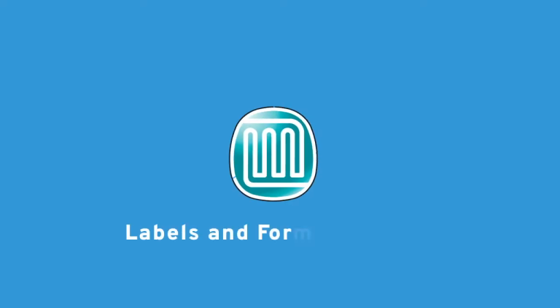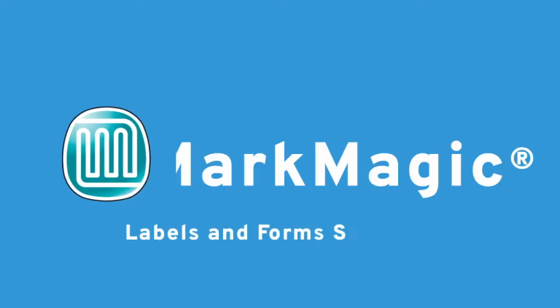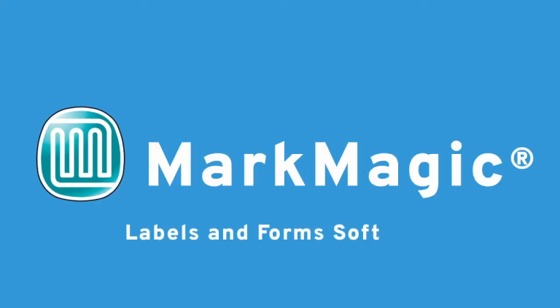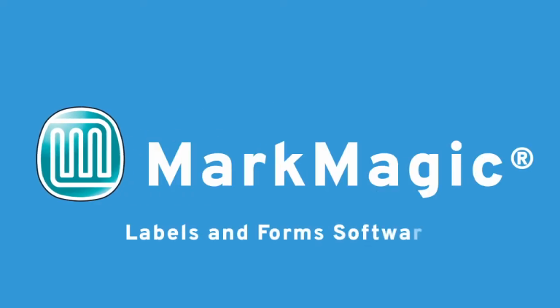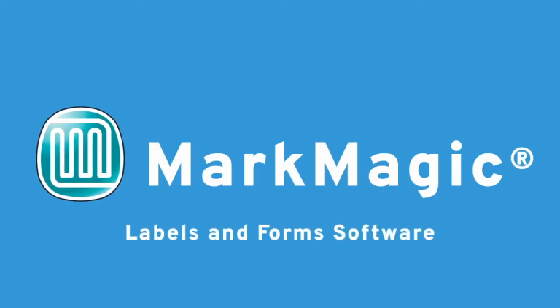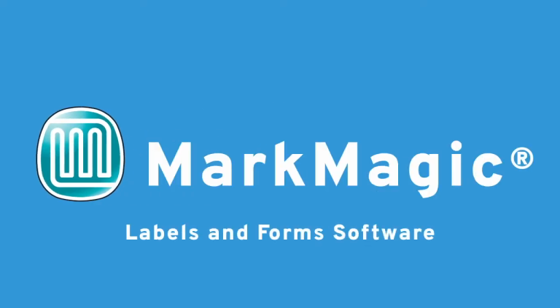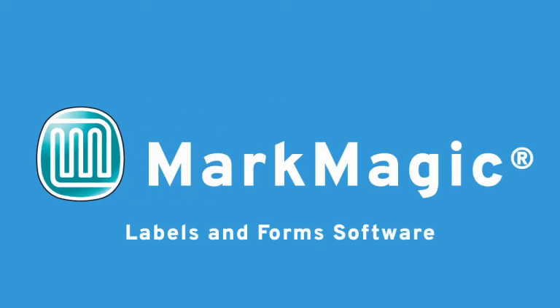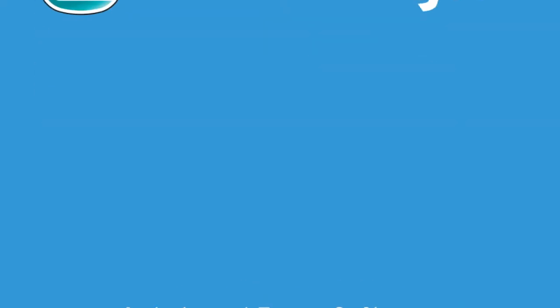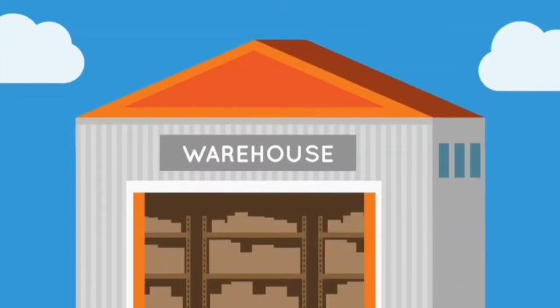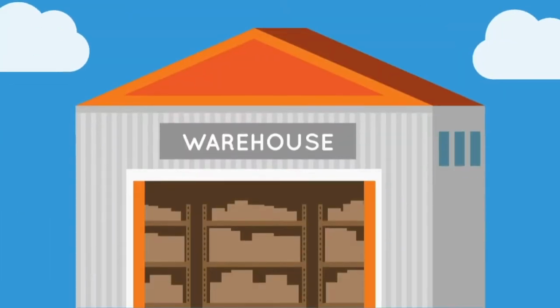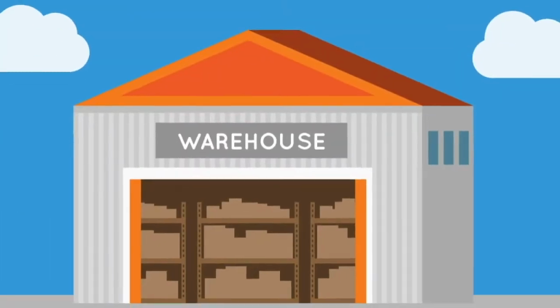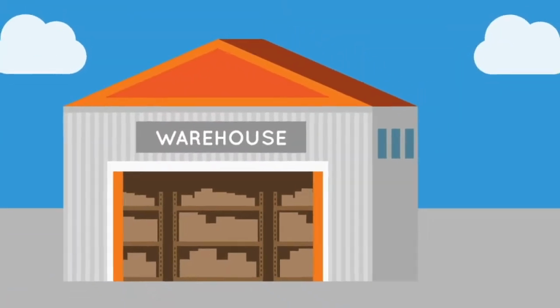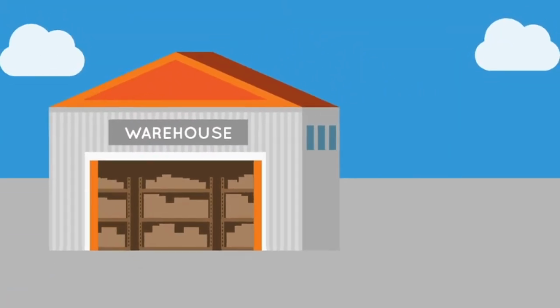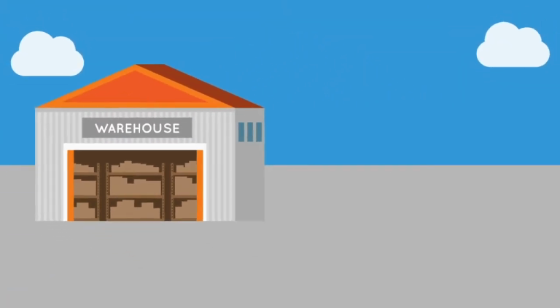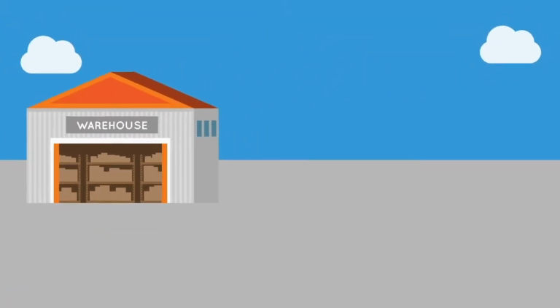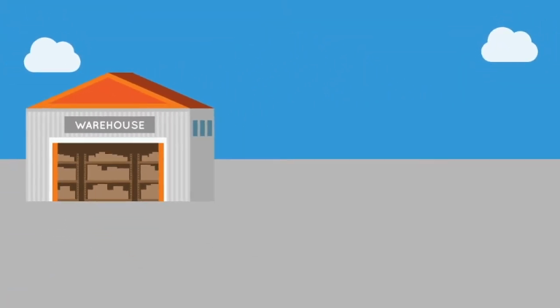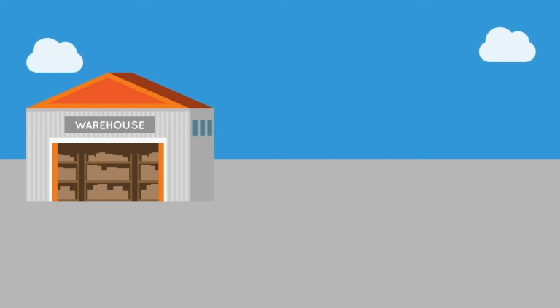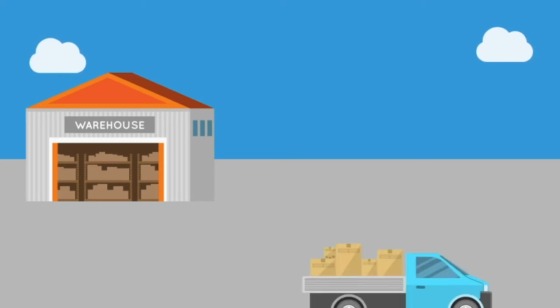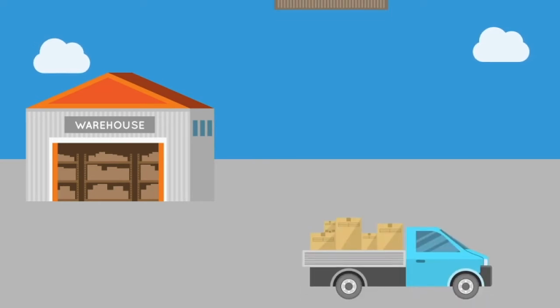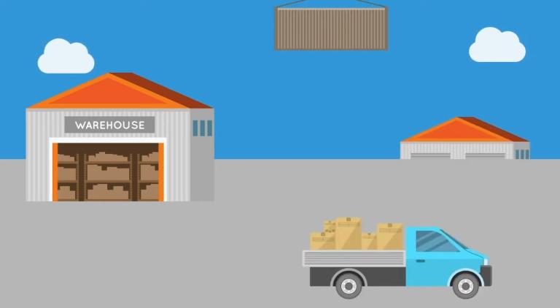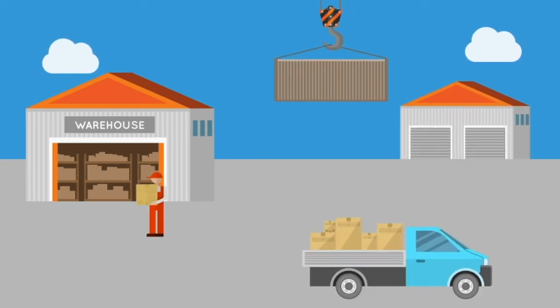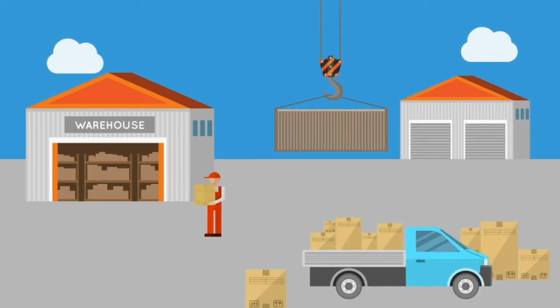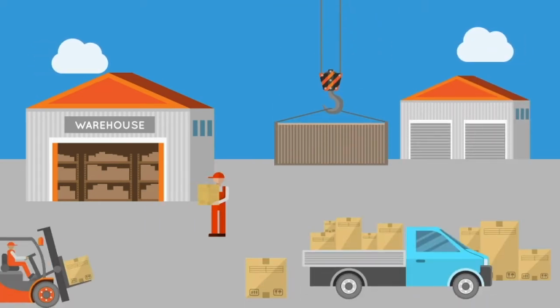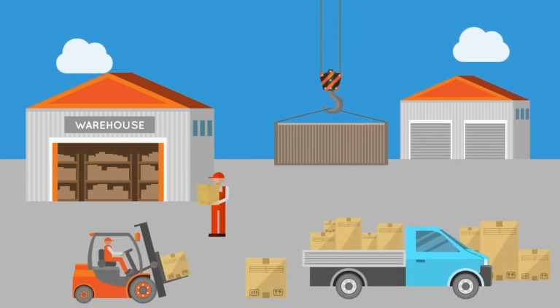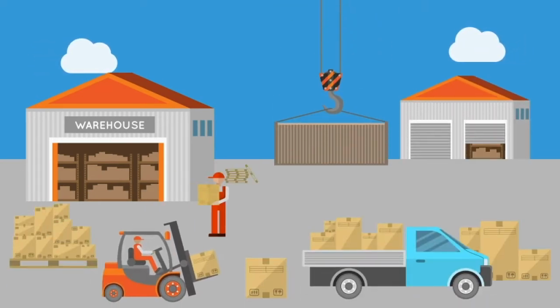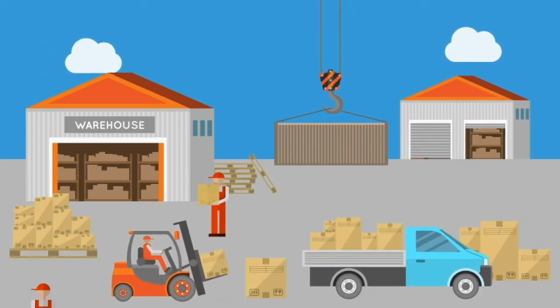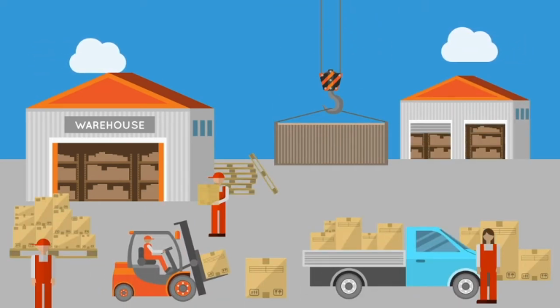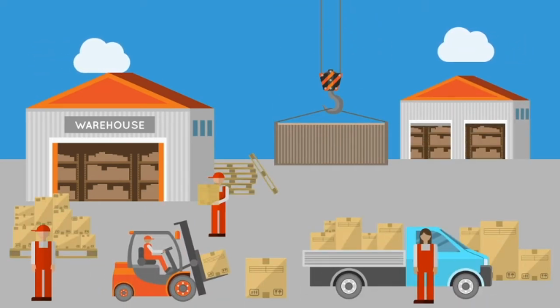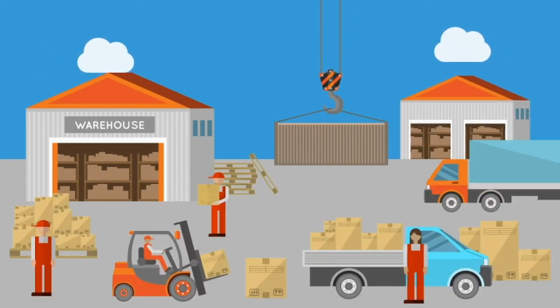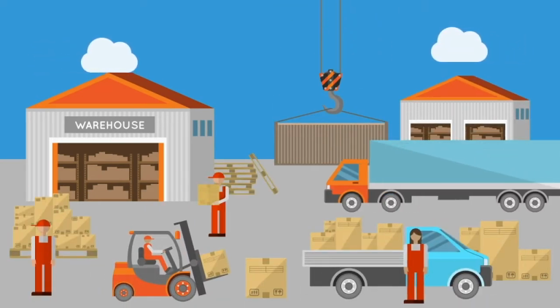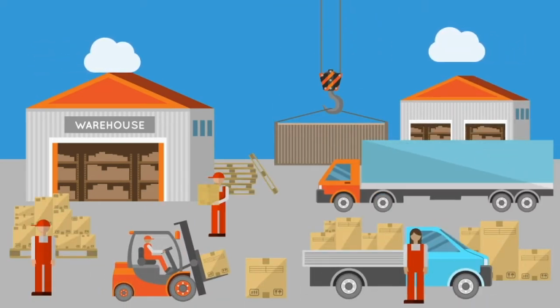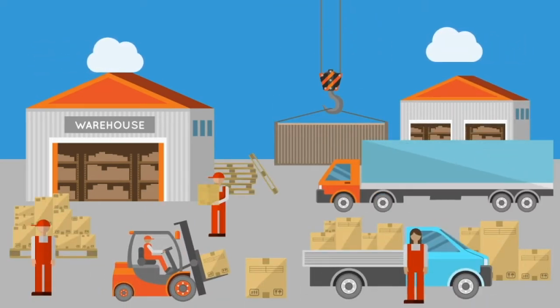Today, supply chains need to be faster and more efficient than ever. To do that, you need the right fulfillment tools to get the job done.